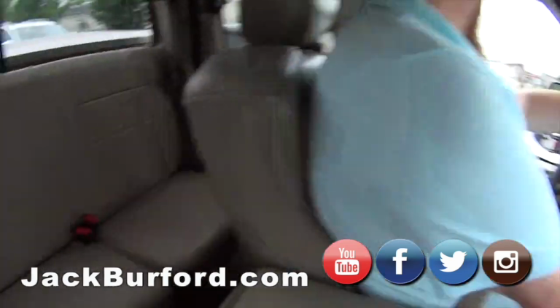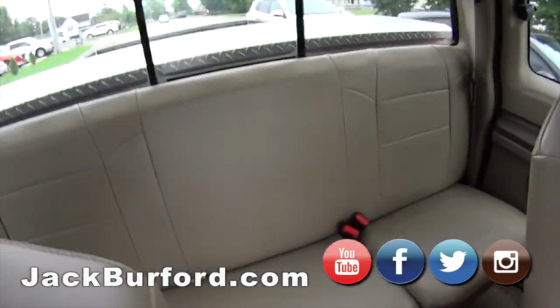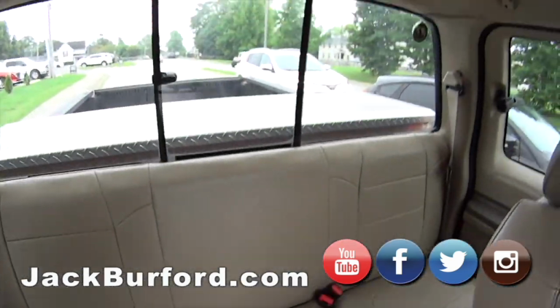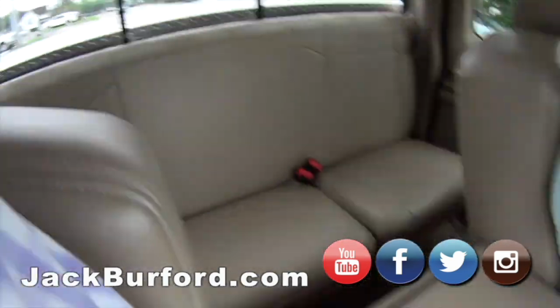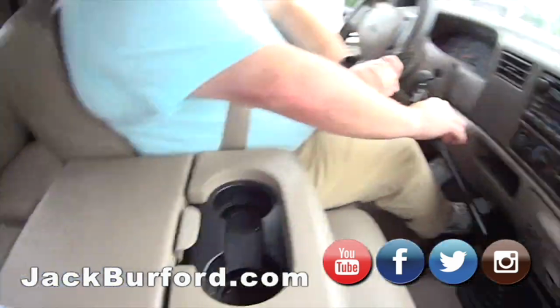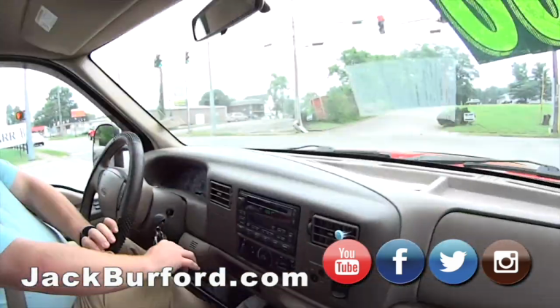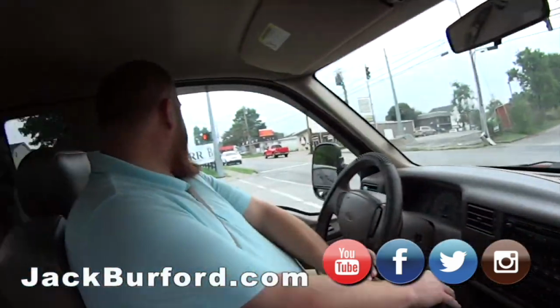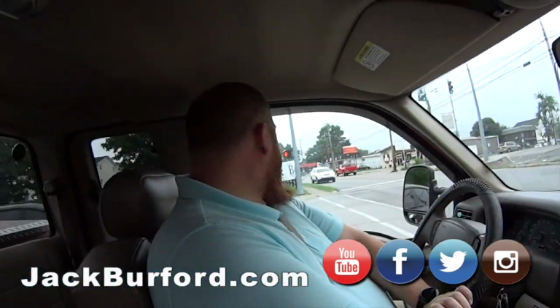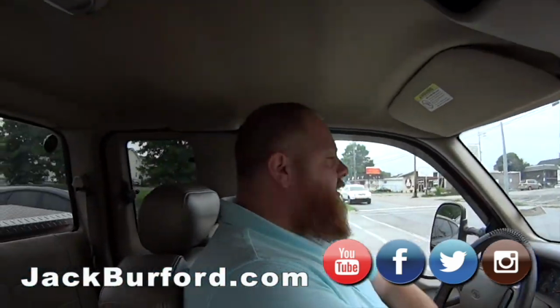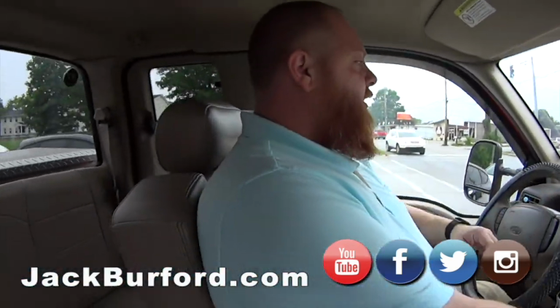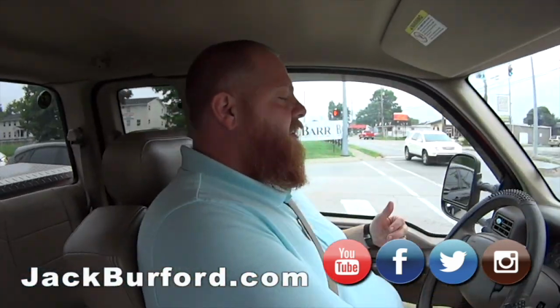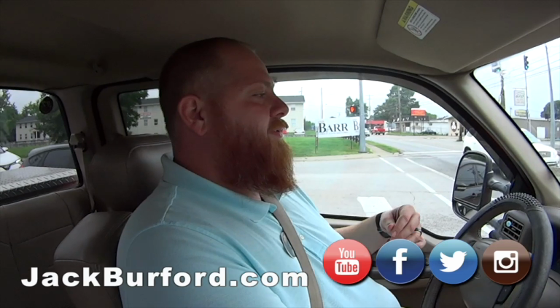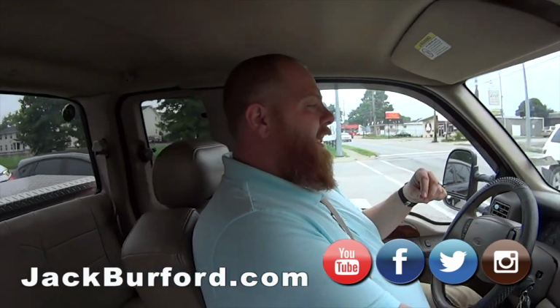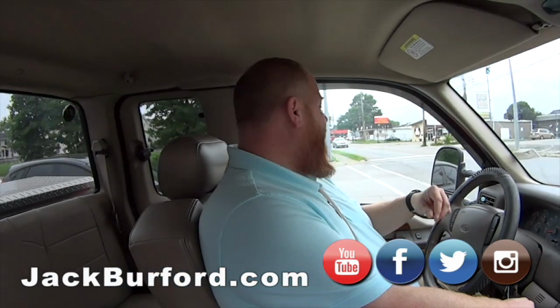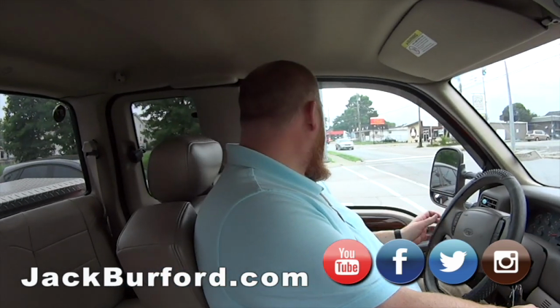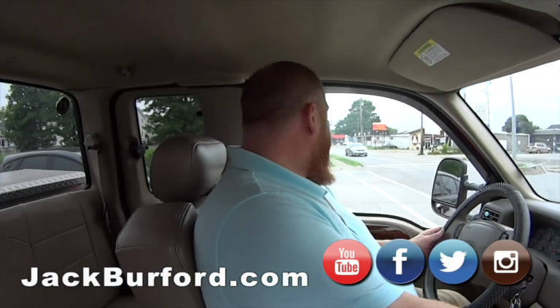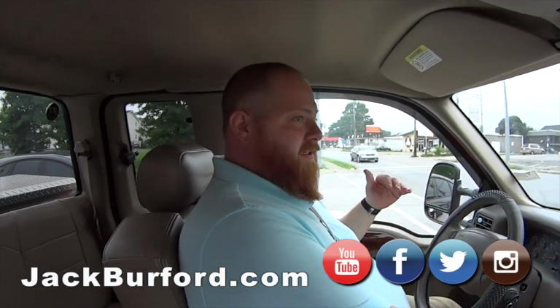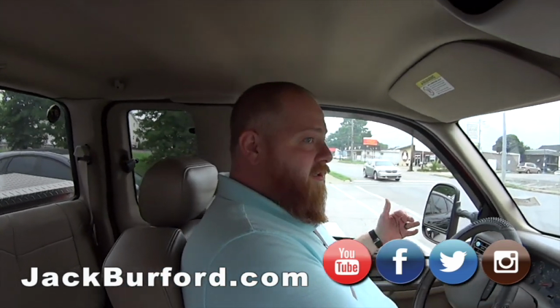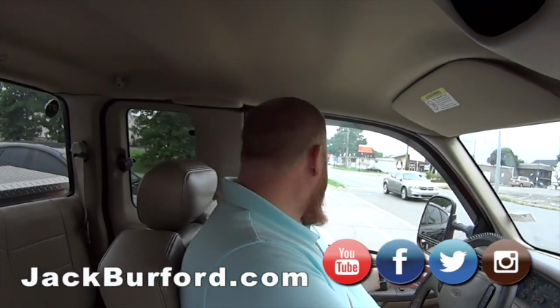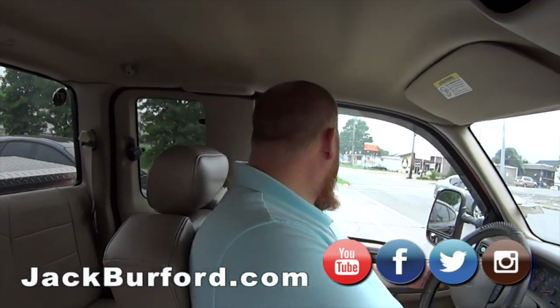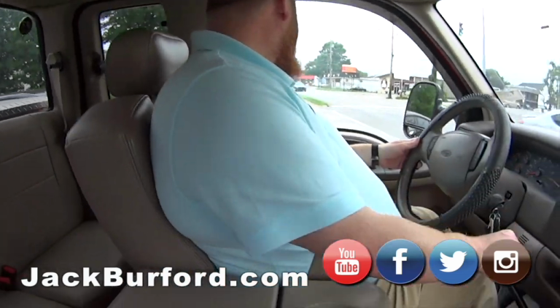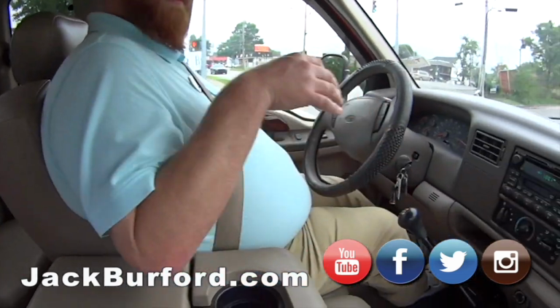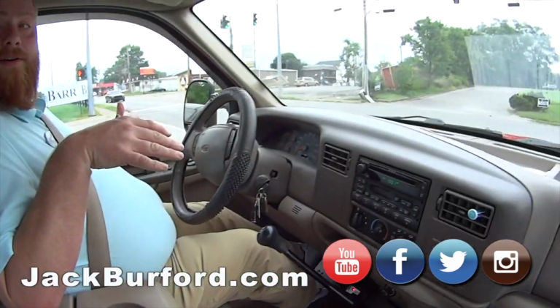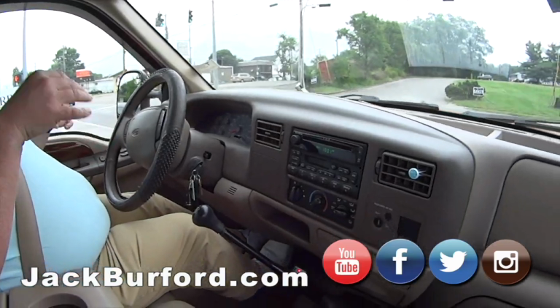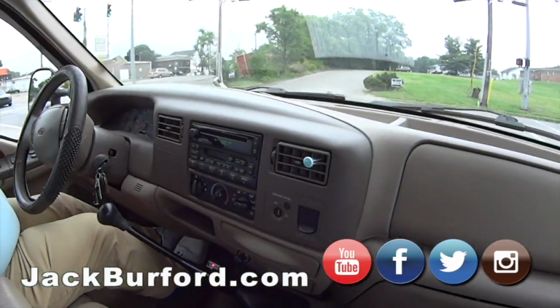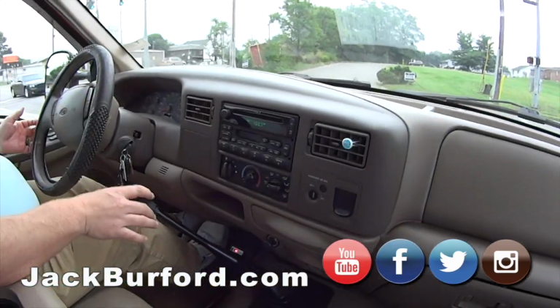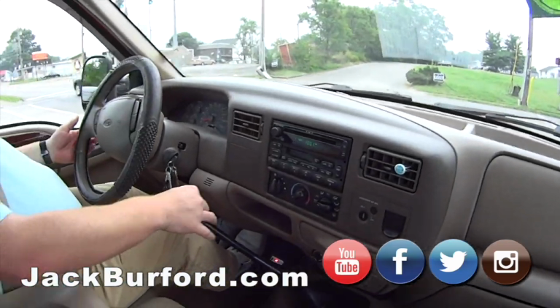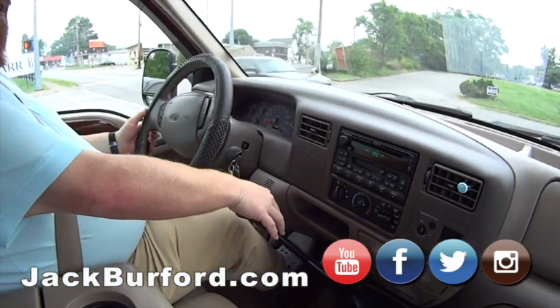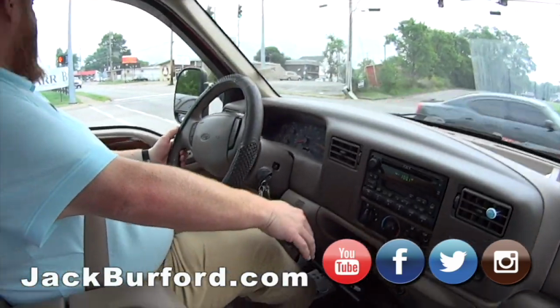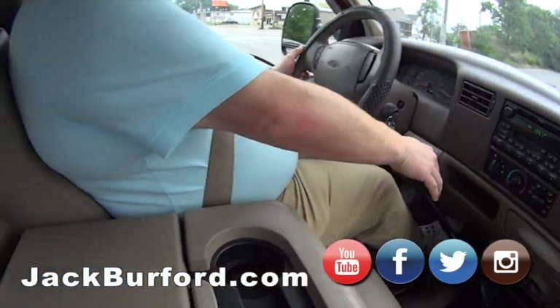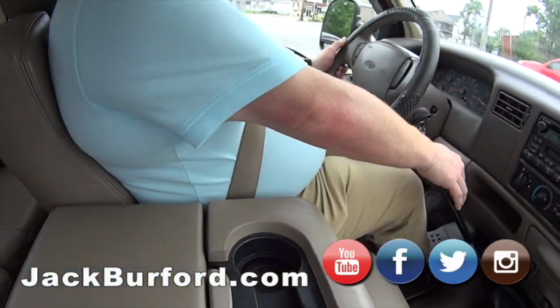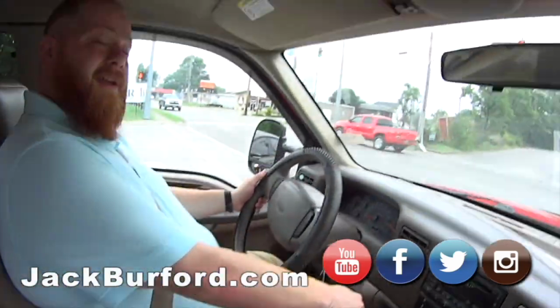Everybody needs to check it out at jackburford.com. Stock number on this one is 3884. Check it out on all the social media. It'll be down in the grass, so if you want to come test drive it give us a call right now and we'll pull it up for you.